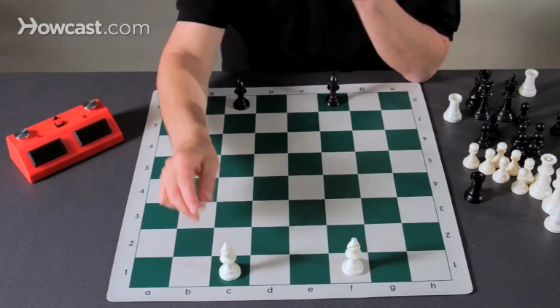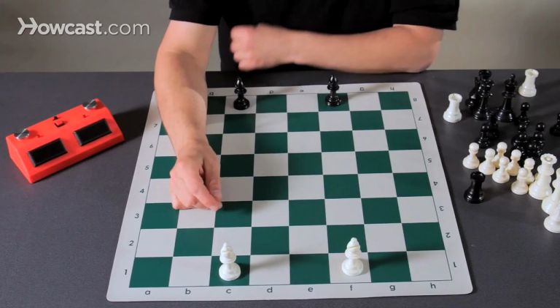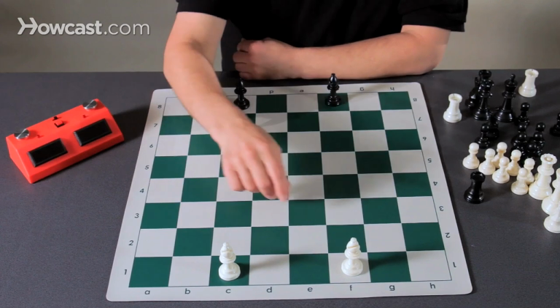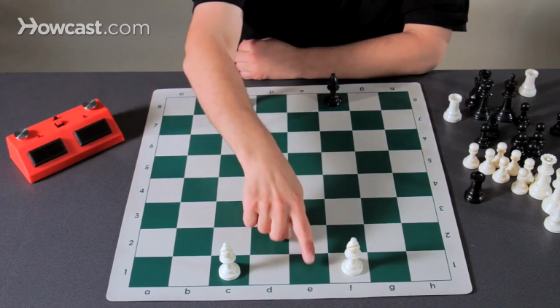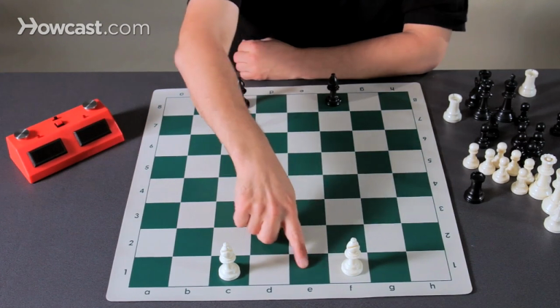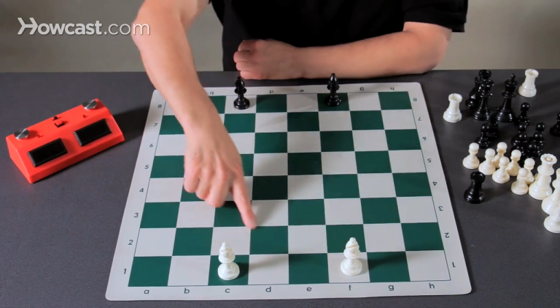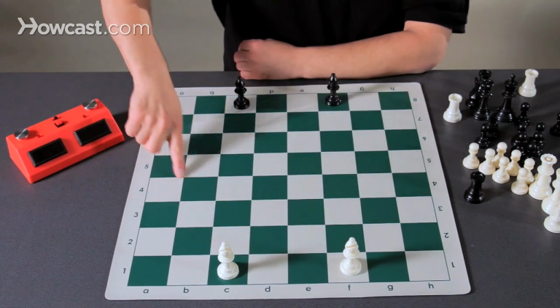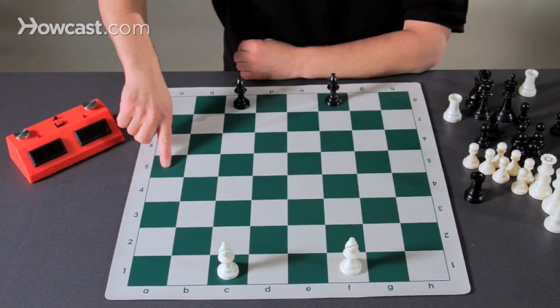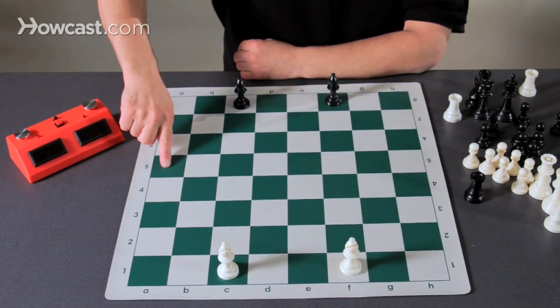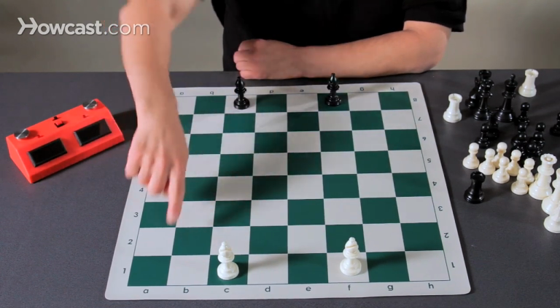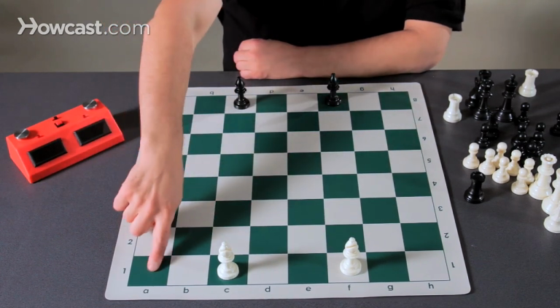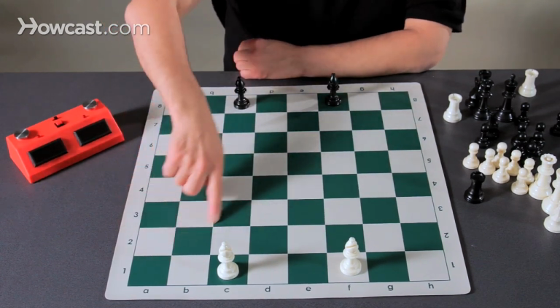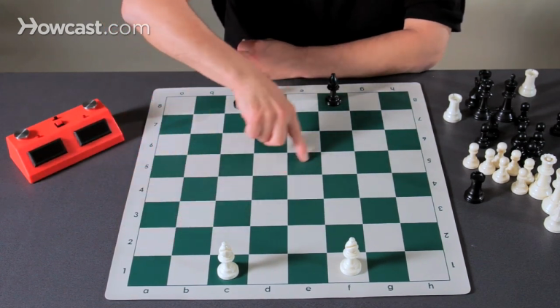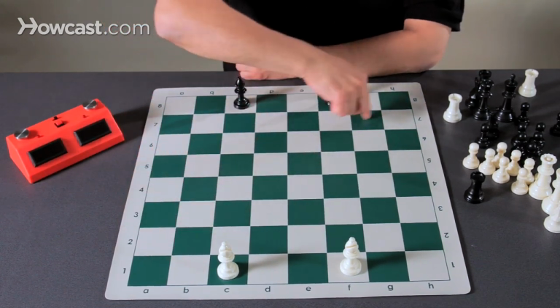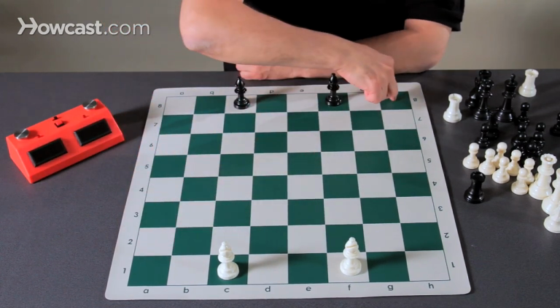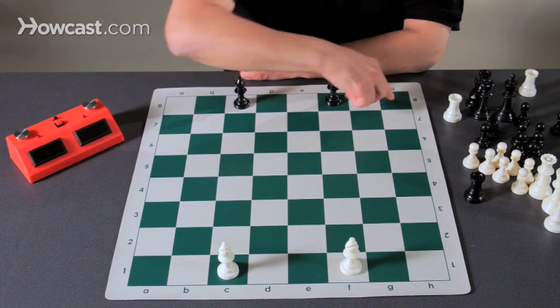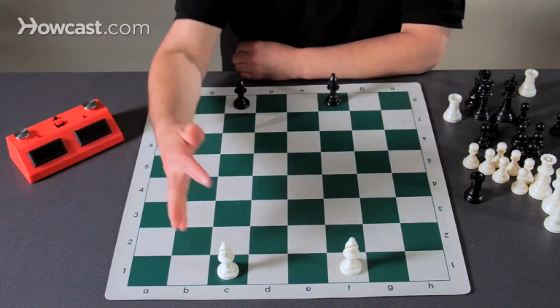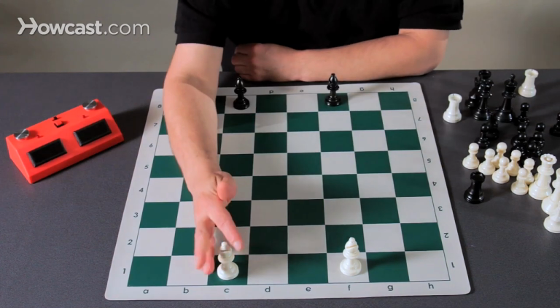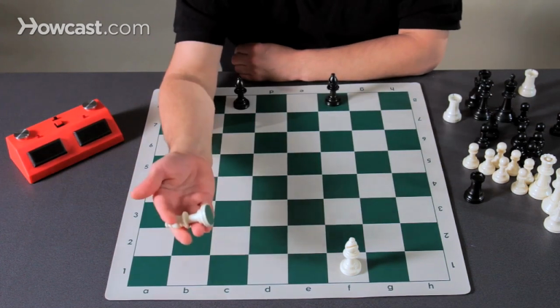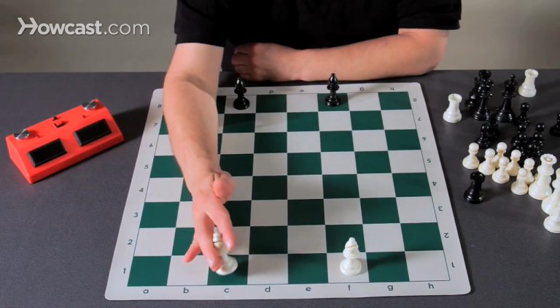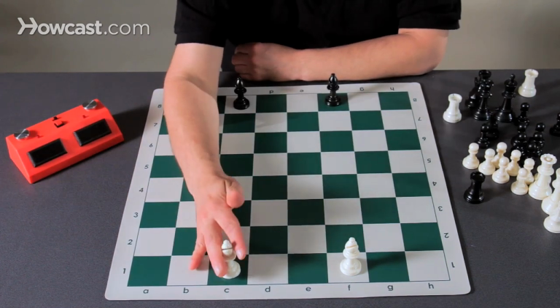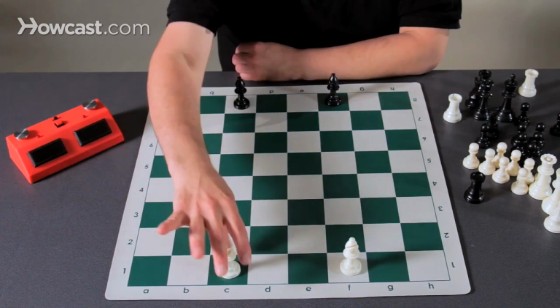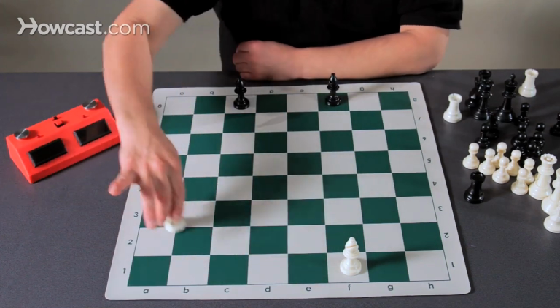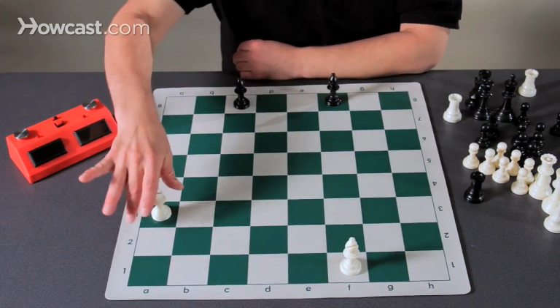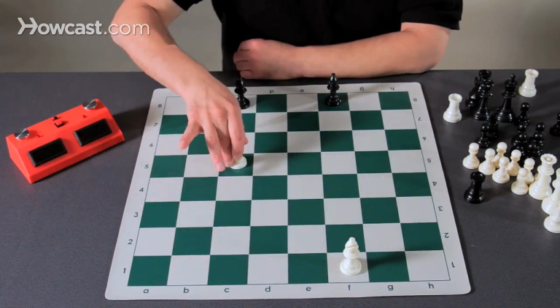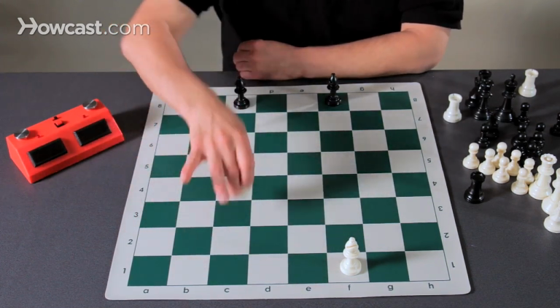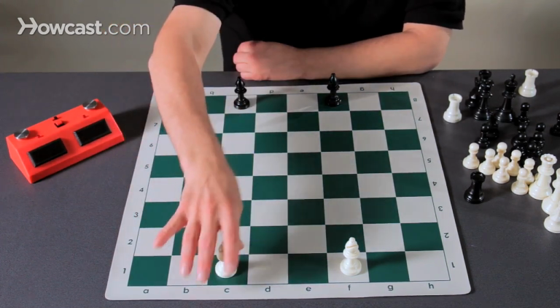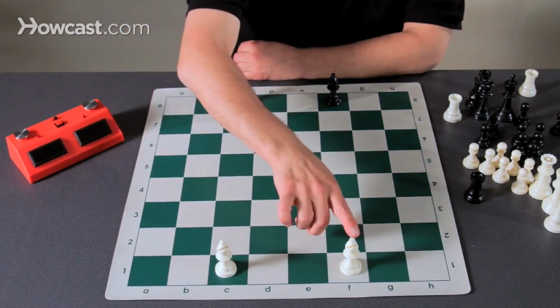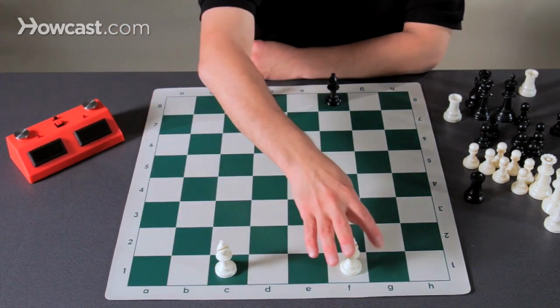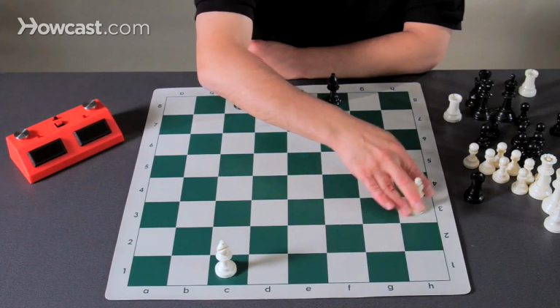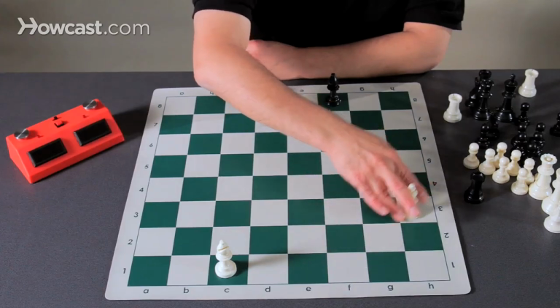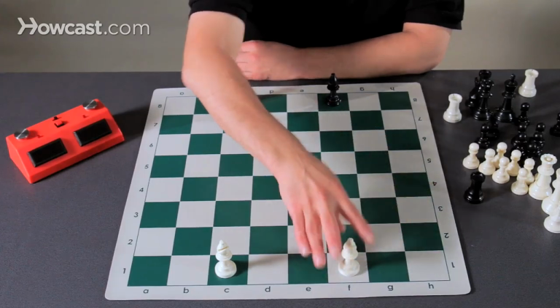Bishops move along the diagonals. Diagonals on a chessboard are the slanty lines that are all colored the same. You get one bishop that moves on dark diagonals and one bishop that moves on white diagonals.